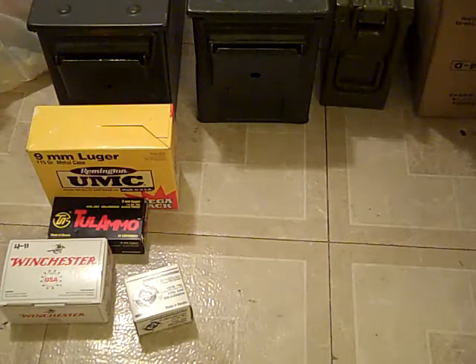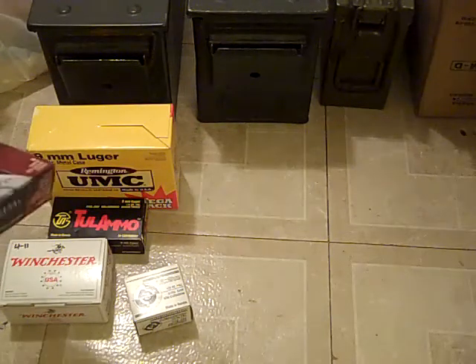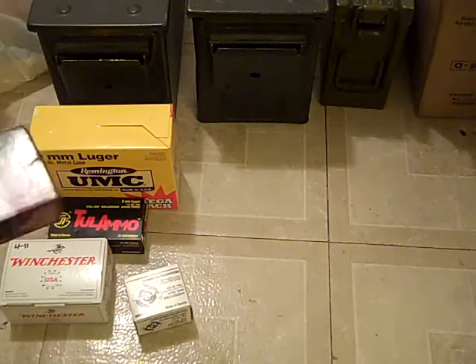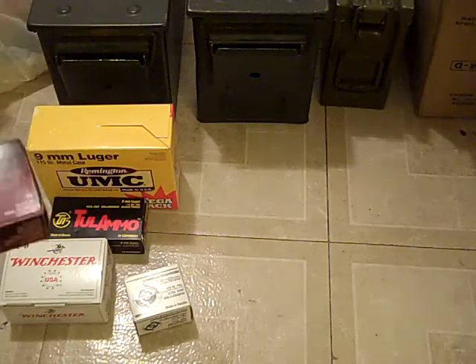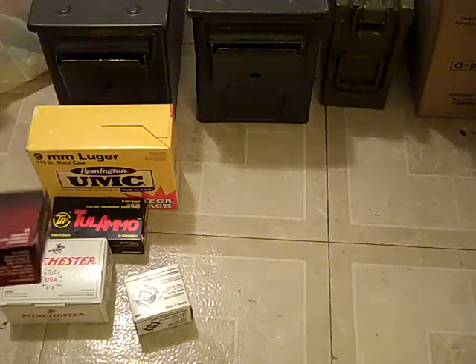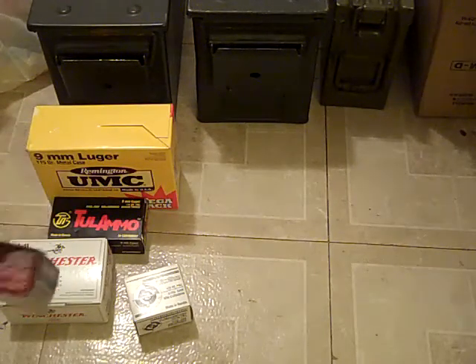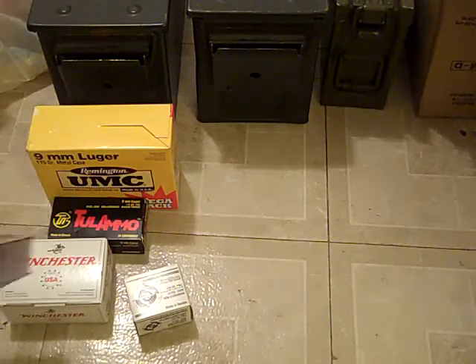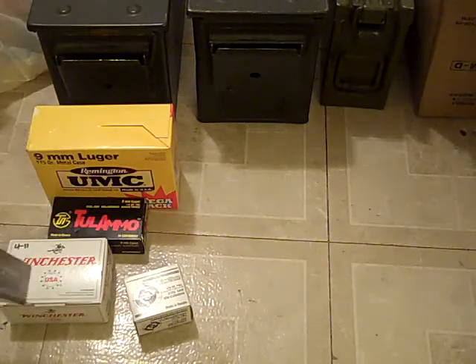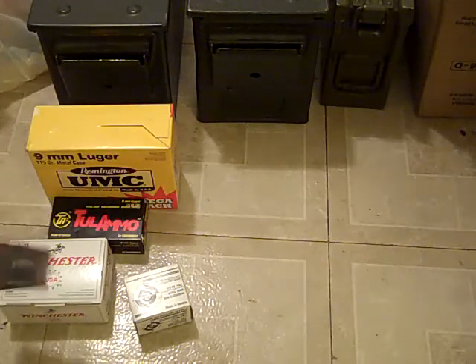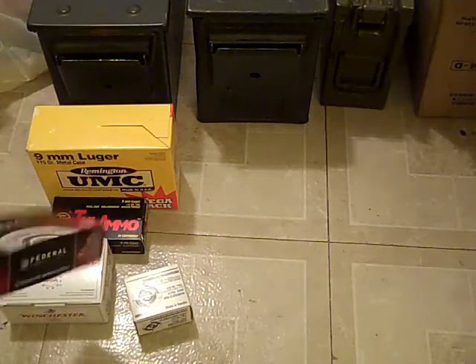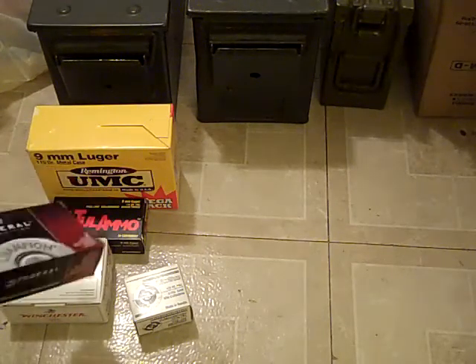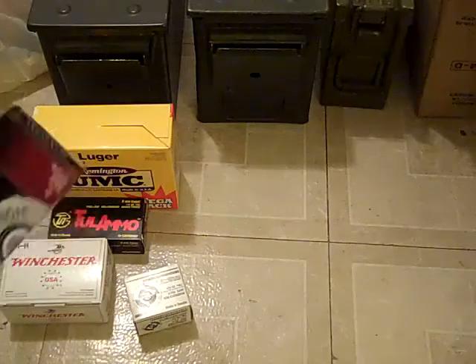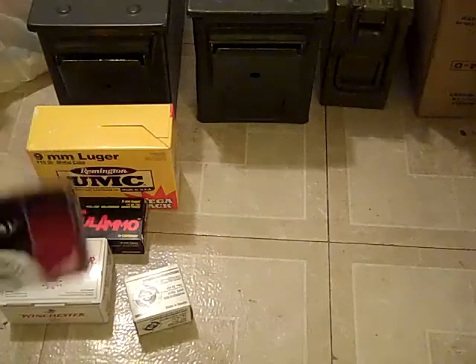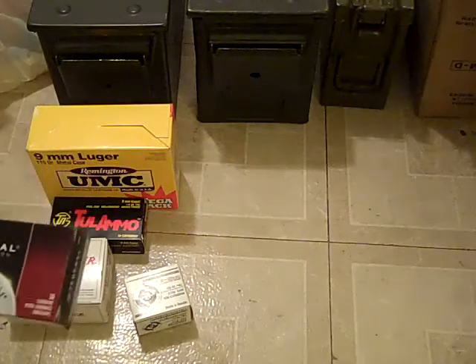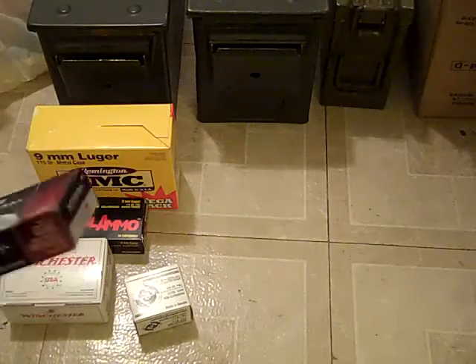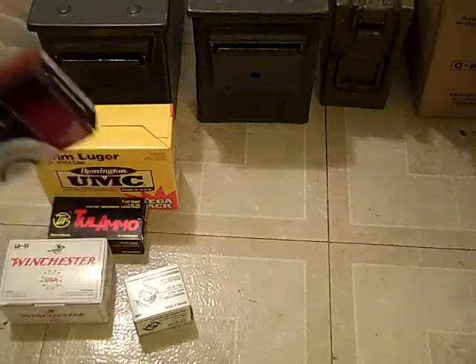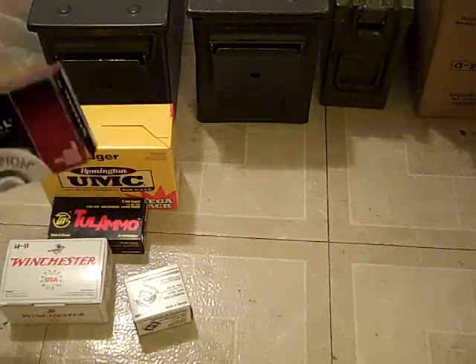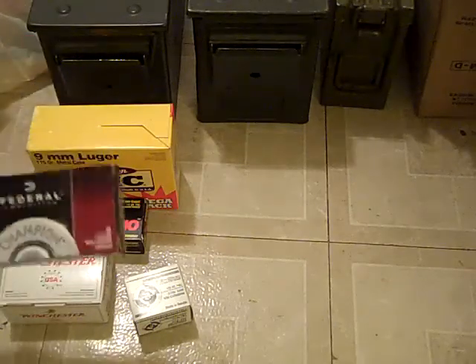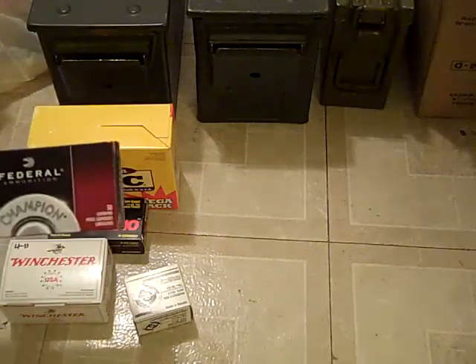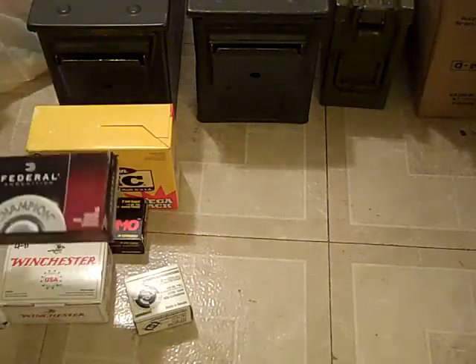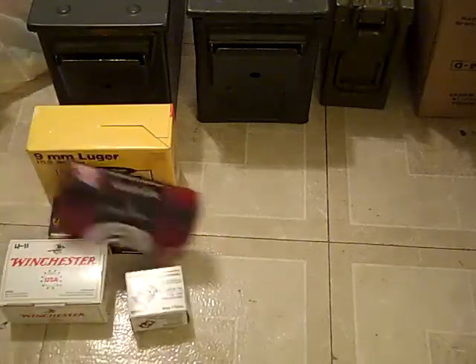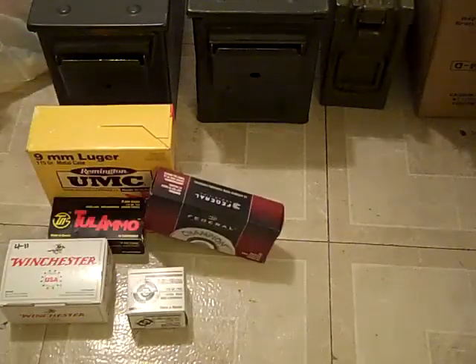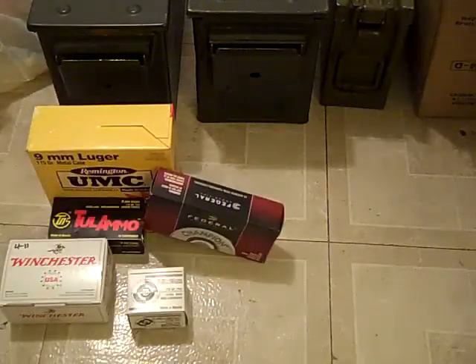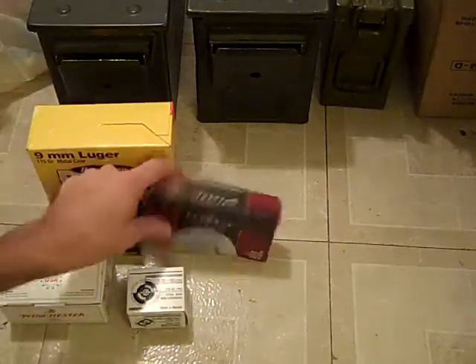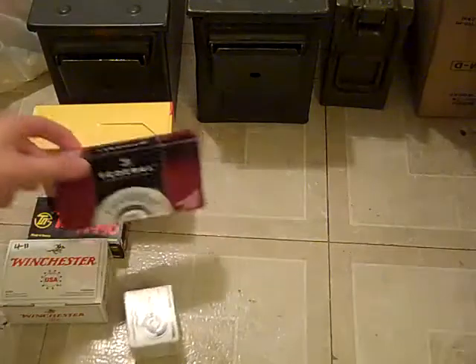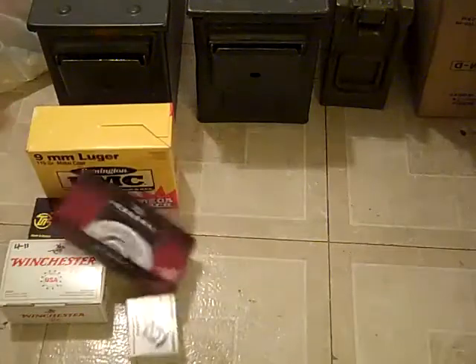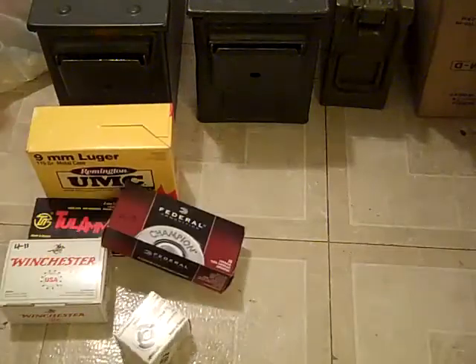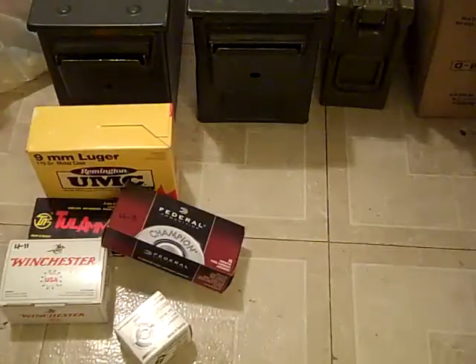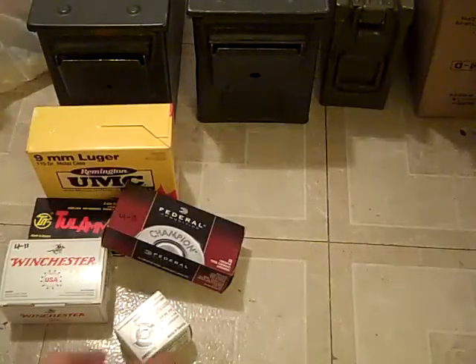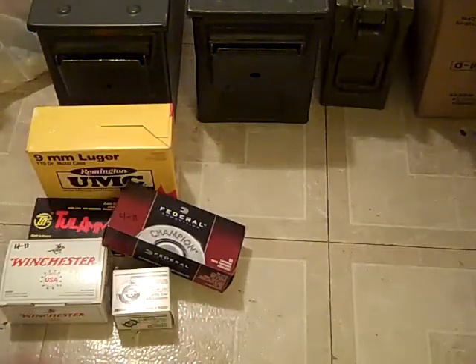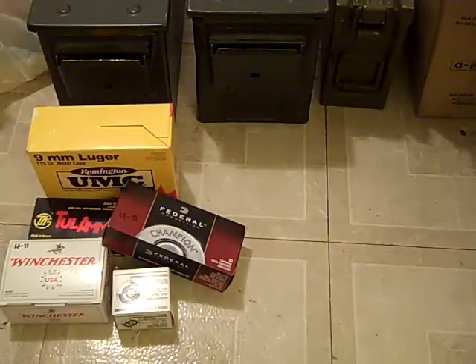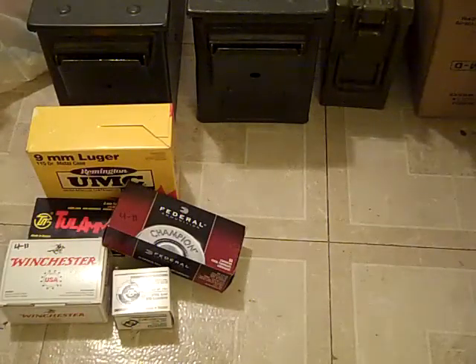And here's a Federal. This one's a 9mm. Still, it's an ugly looking box, but it works — it's cheap ammo and it works good.